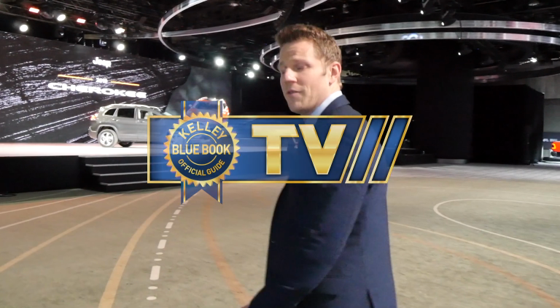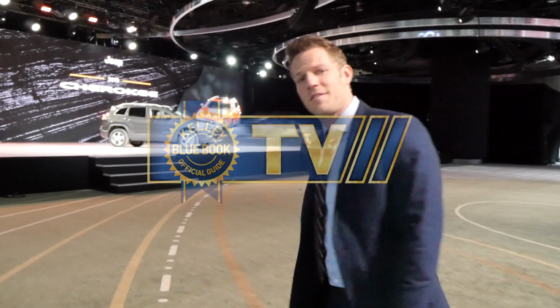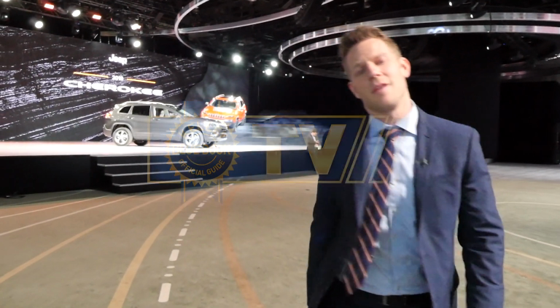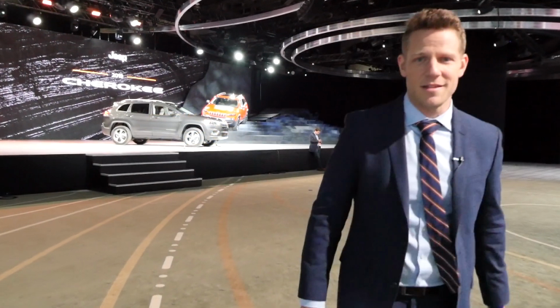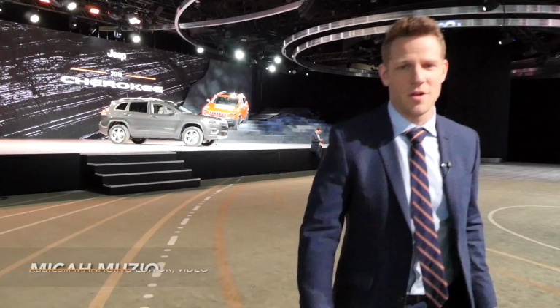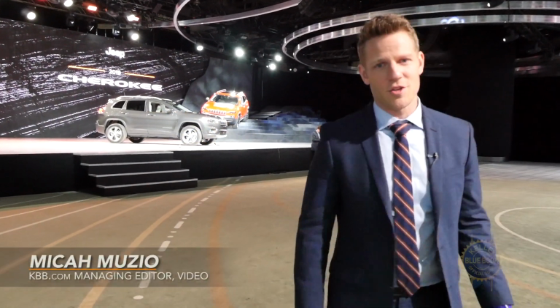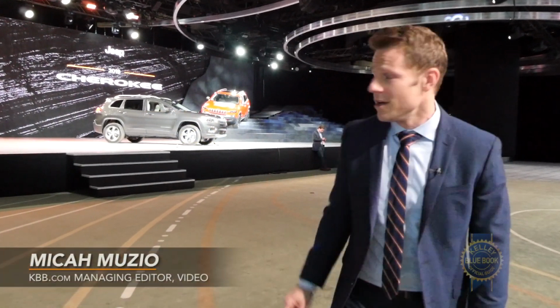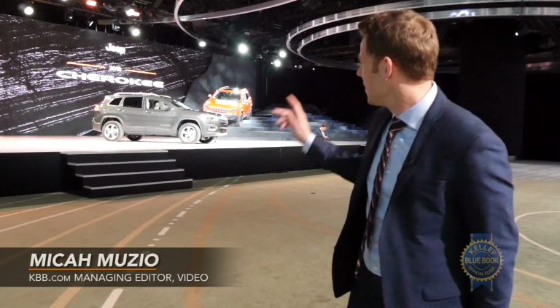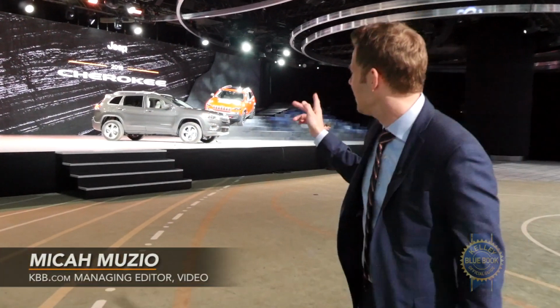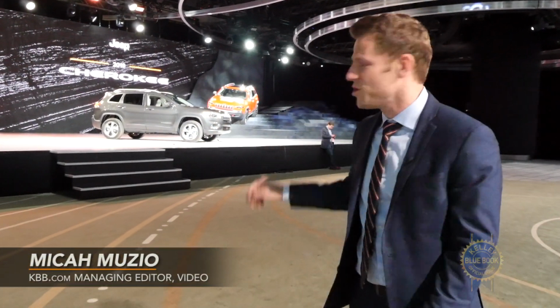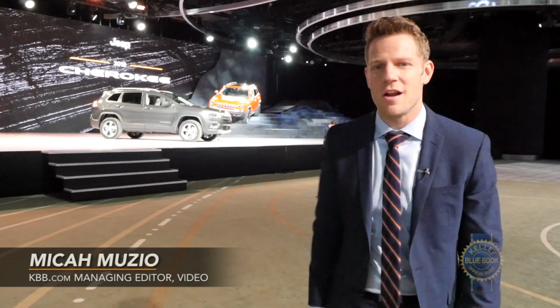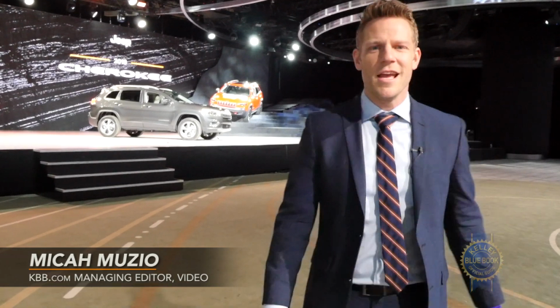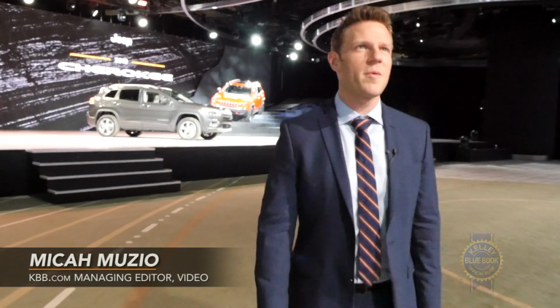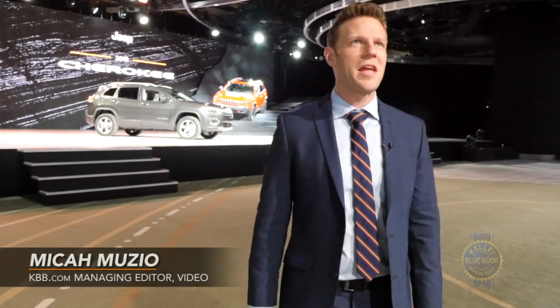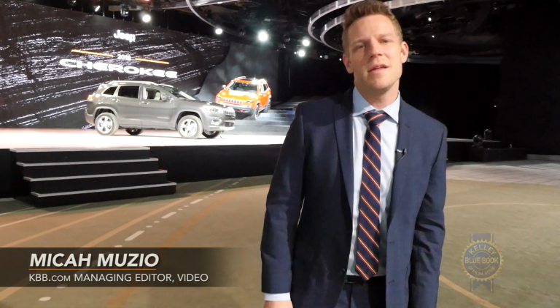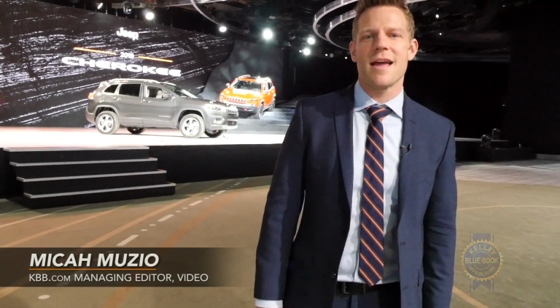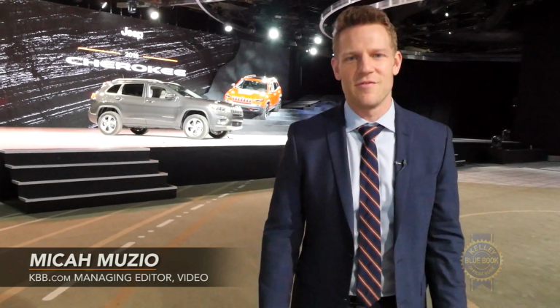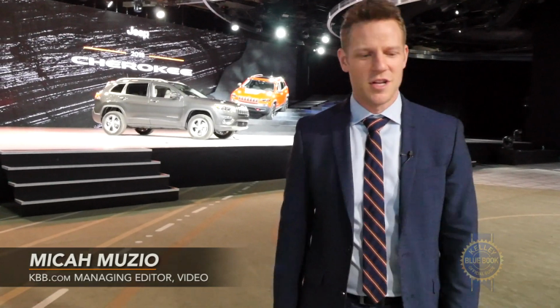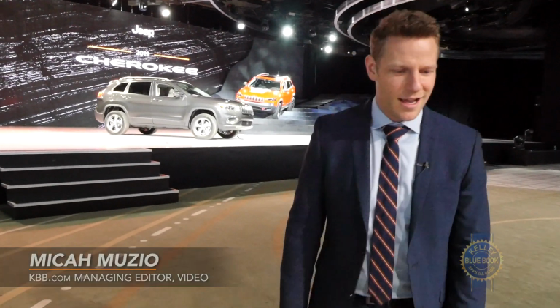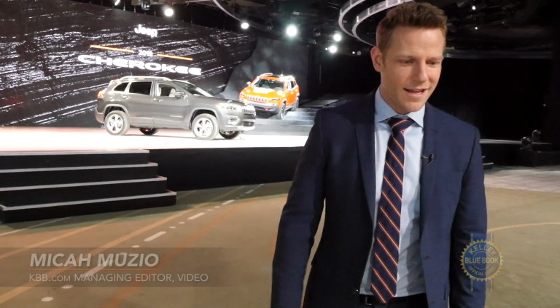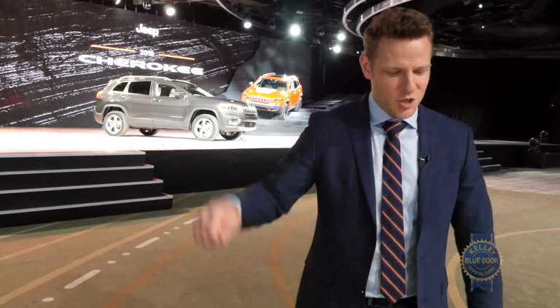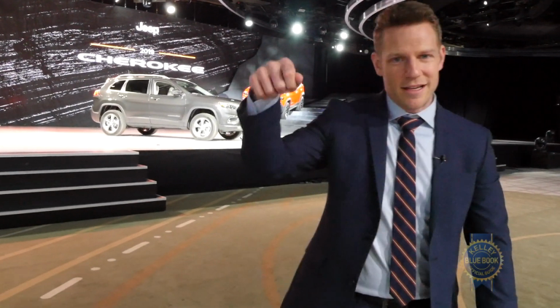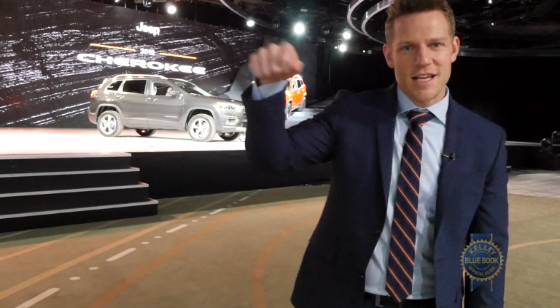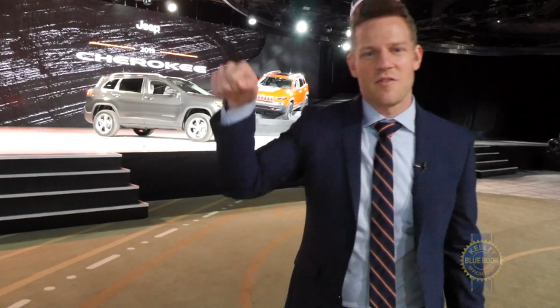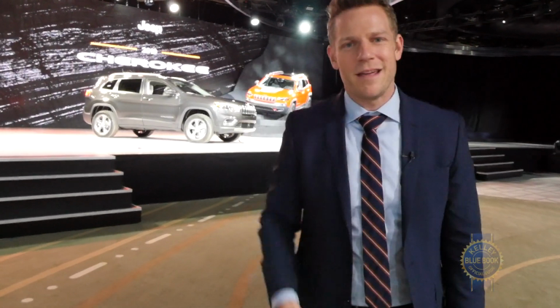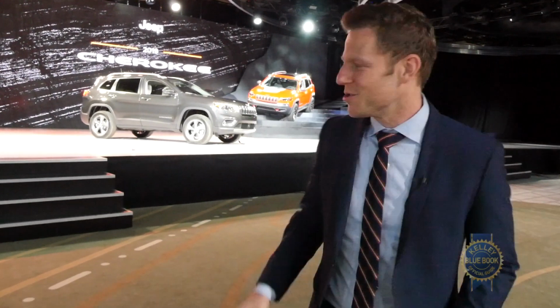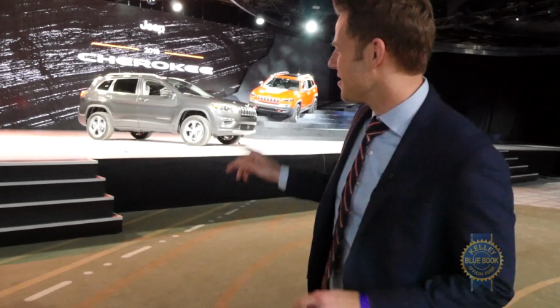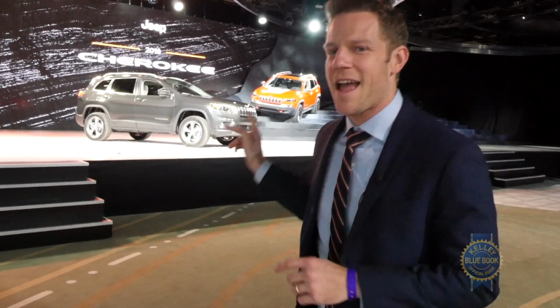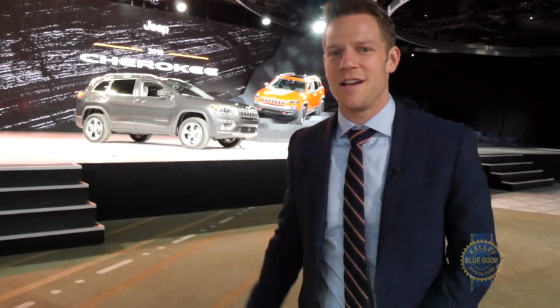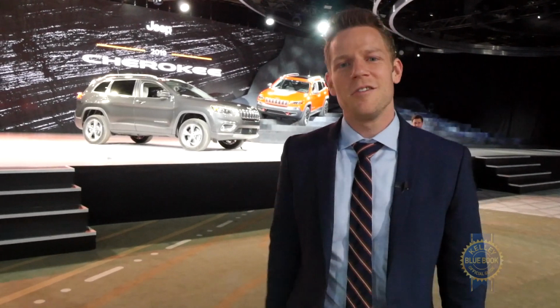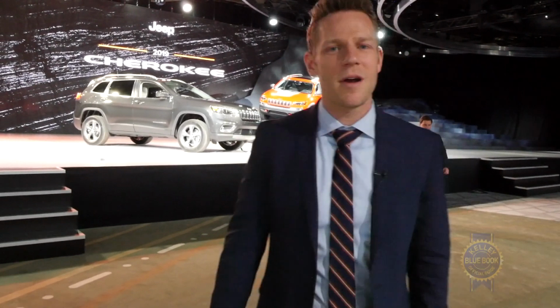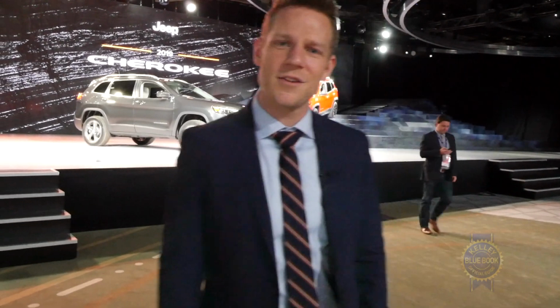Revealed at the 2018 Detroit Auto Show, the 2019 Jeep Cherokee is what we call a mid-cycle refresh. Kind of like jangling your keys in front of a baby, there's just enough action here to keep our attention.